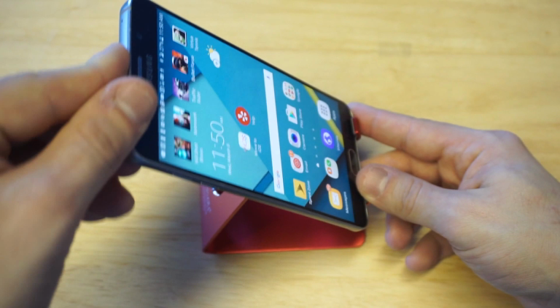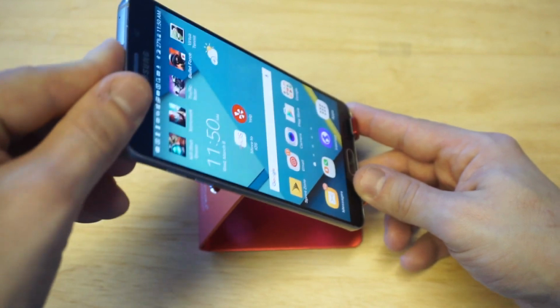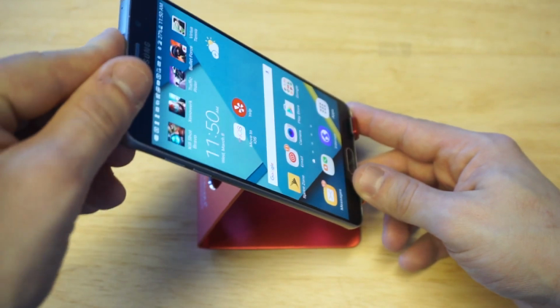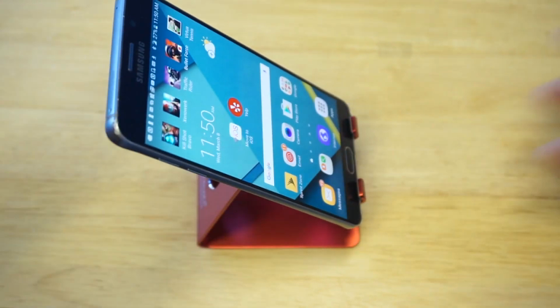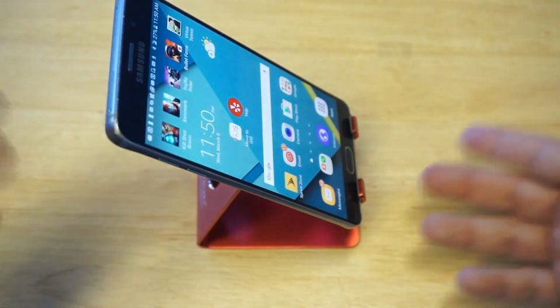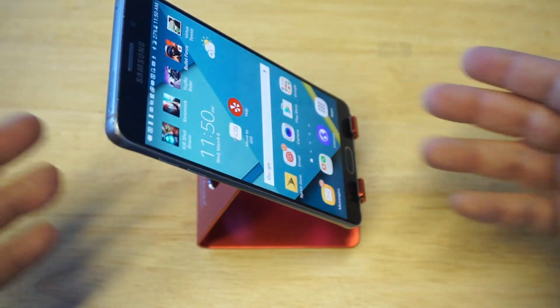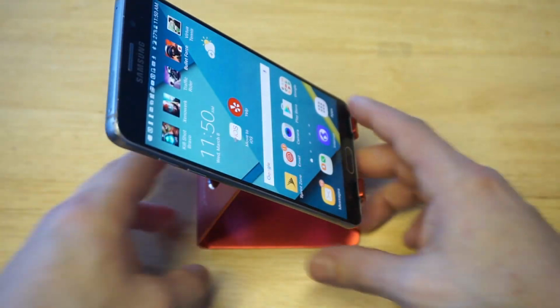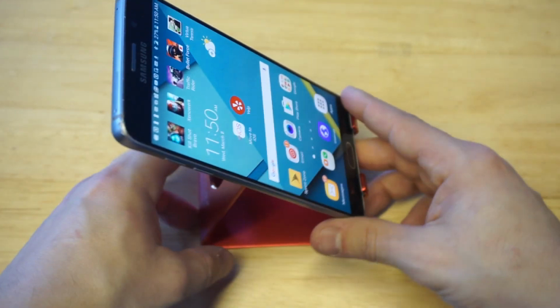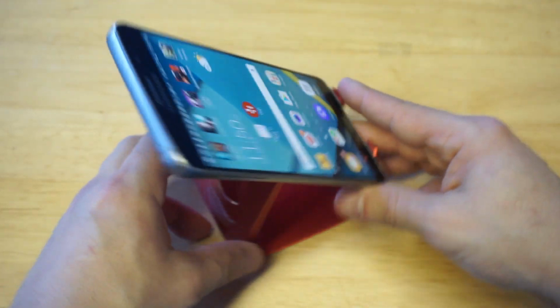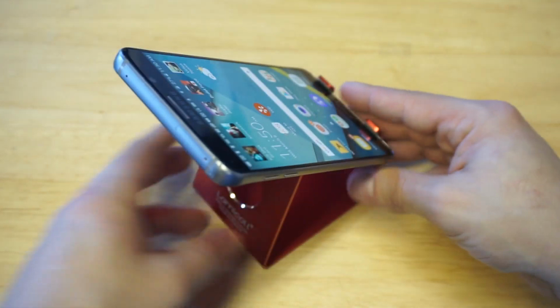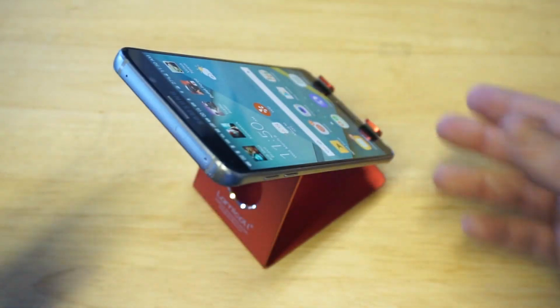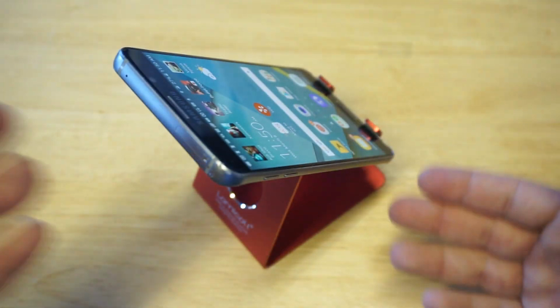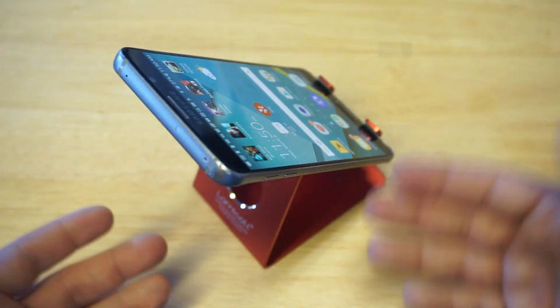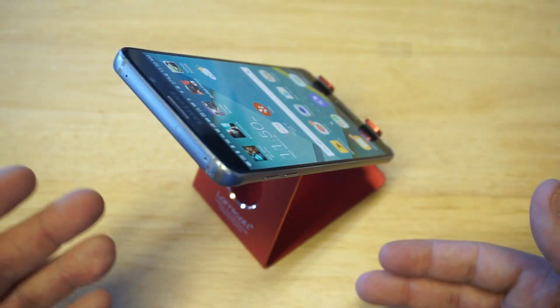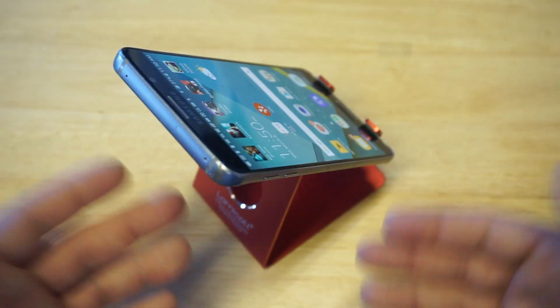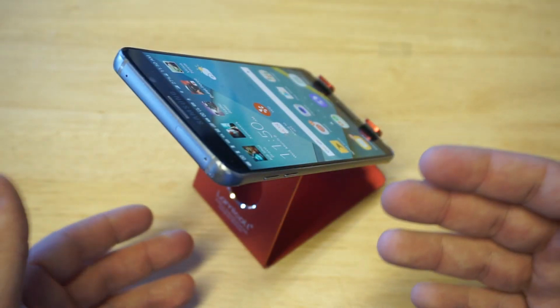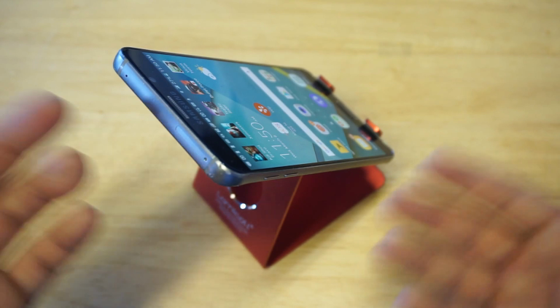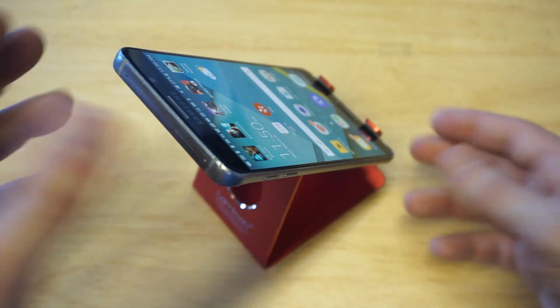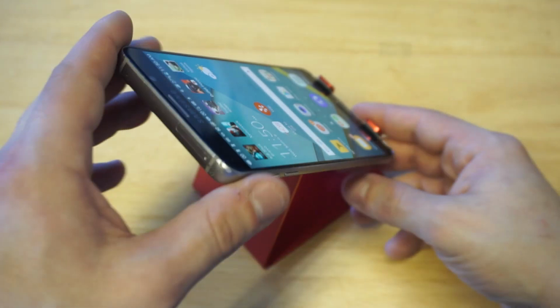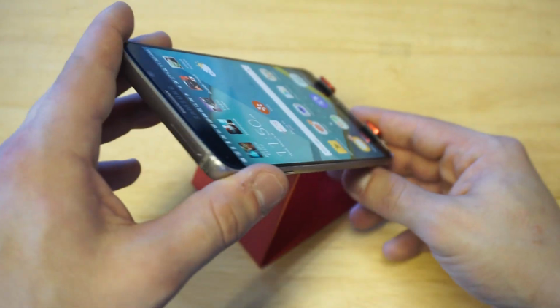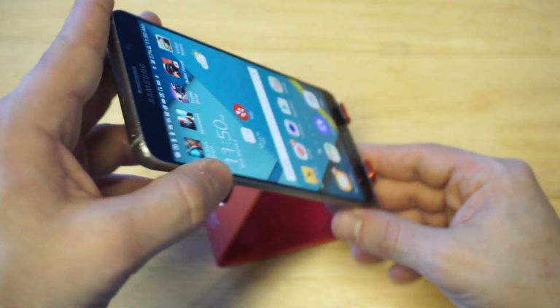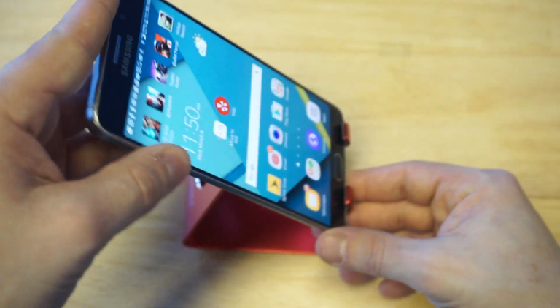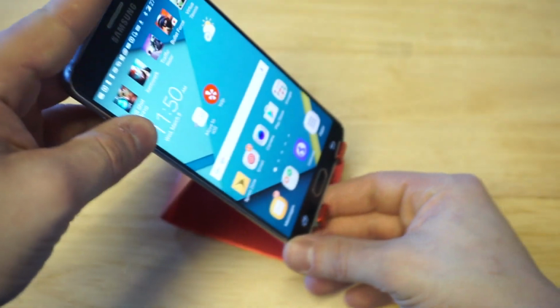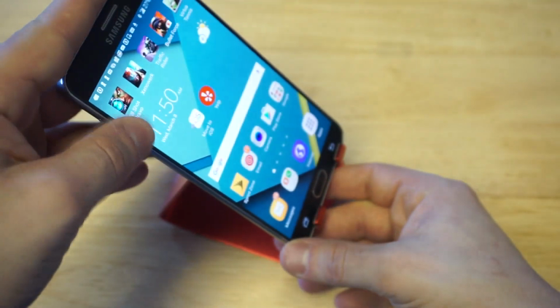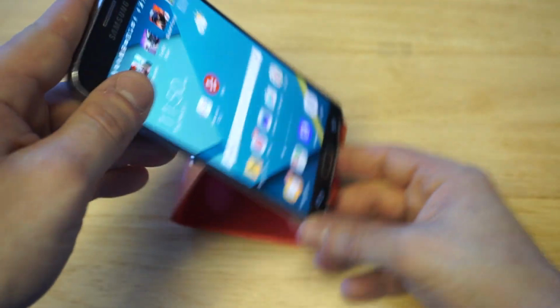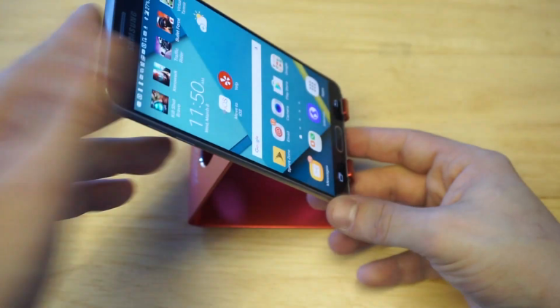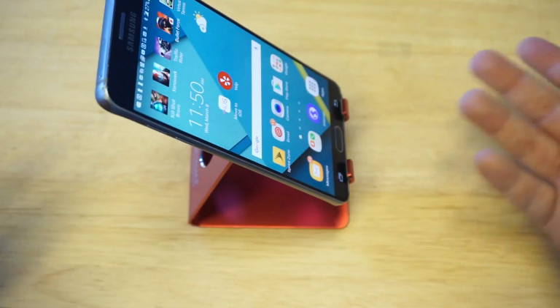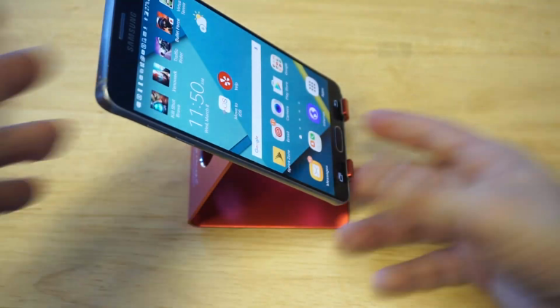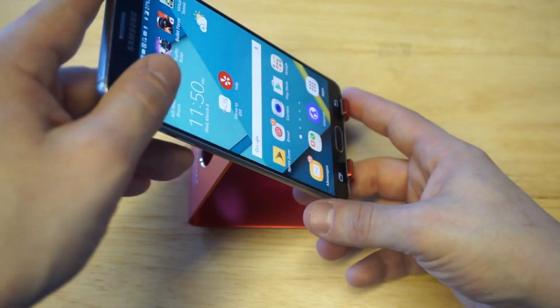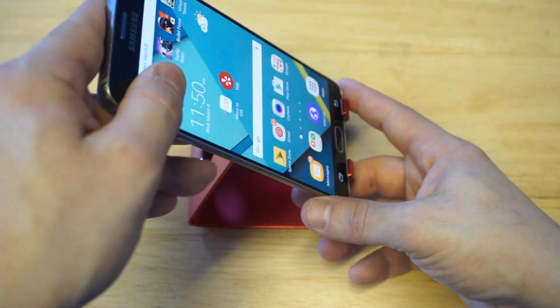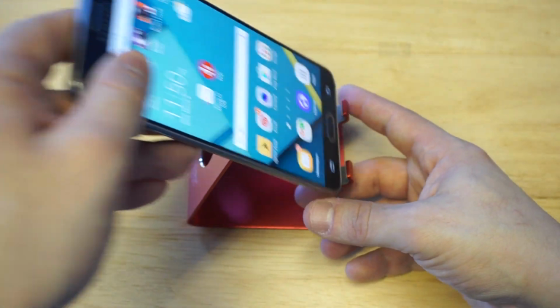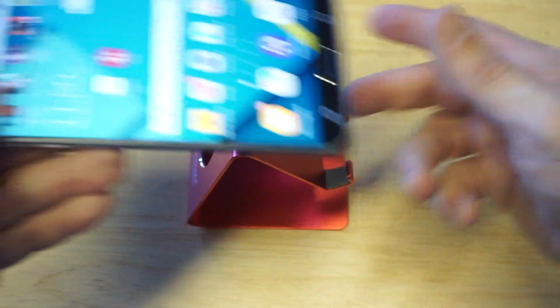Once it's on there, it doesn't move very much. This thing is perfect for putting on your desk or a stand, or just anywhere in your office. Plus it looks really sharp — it's just awesome.